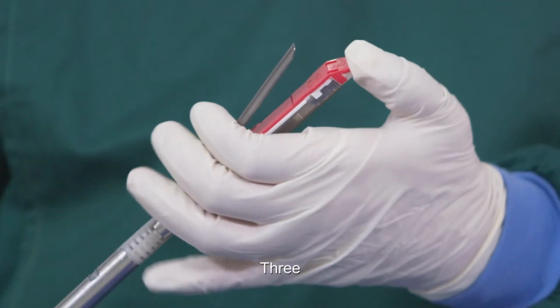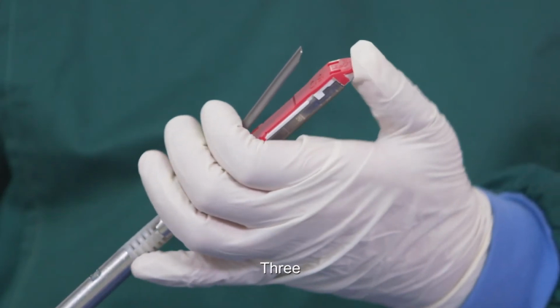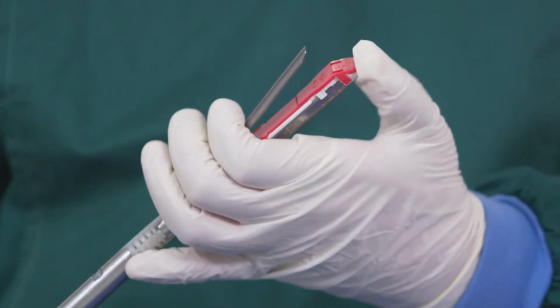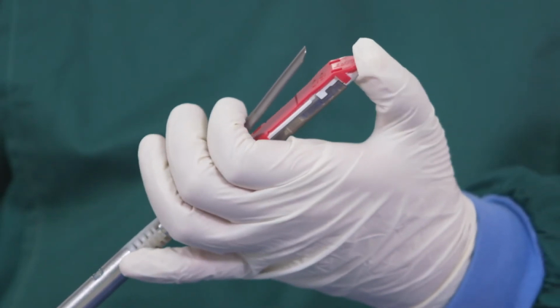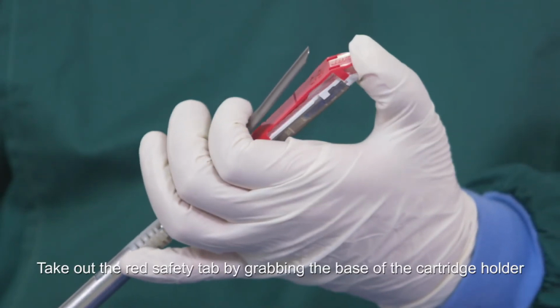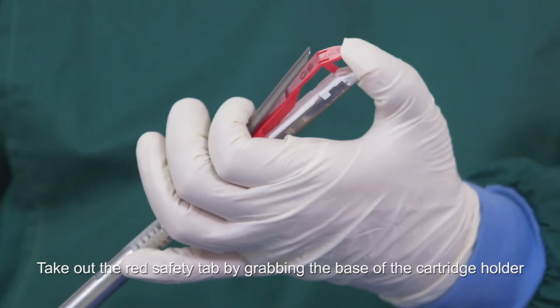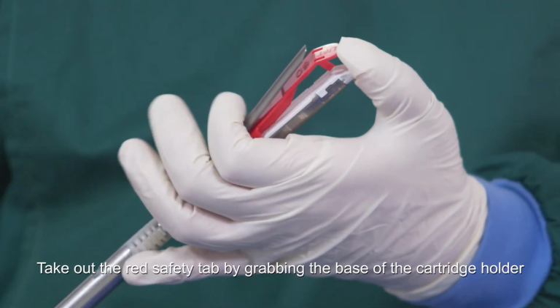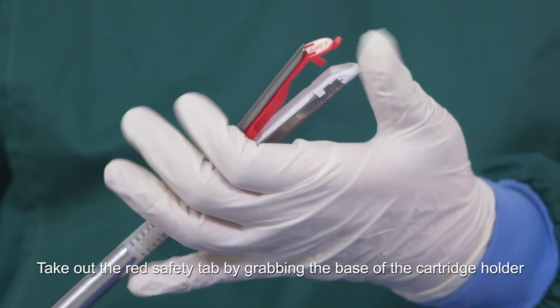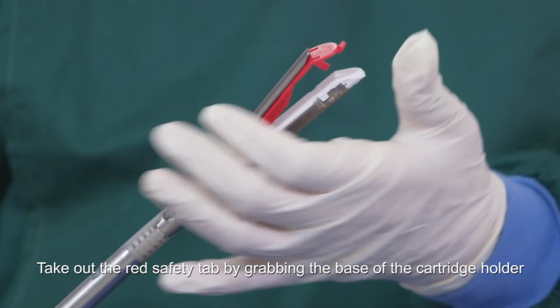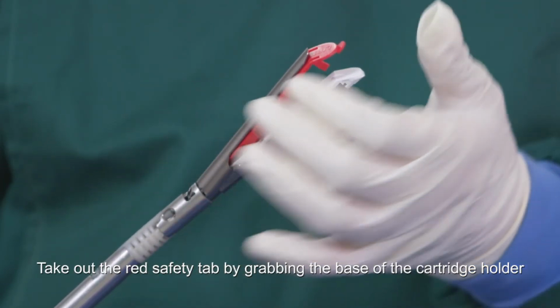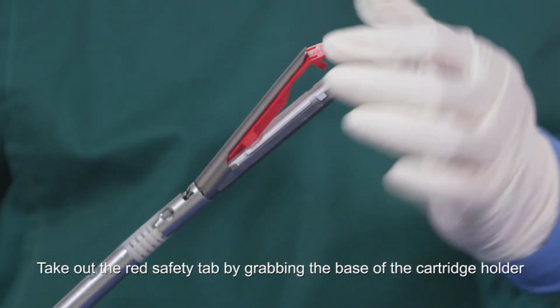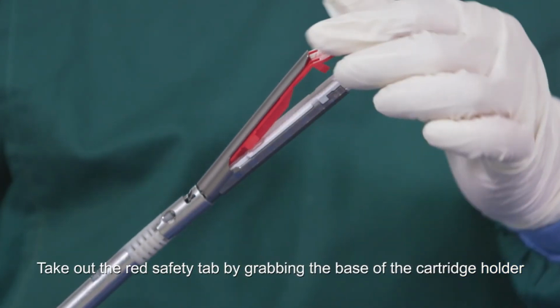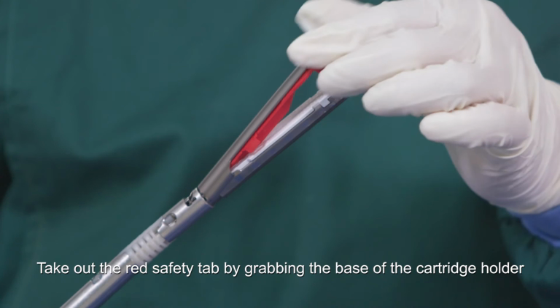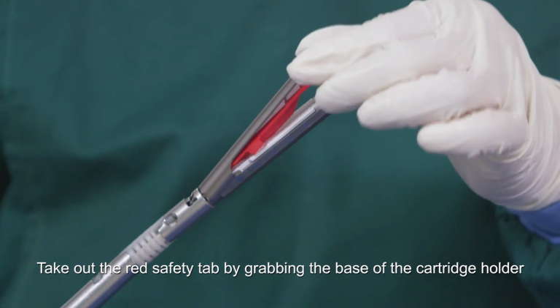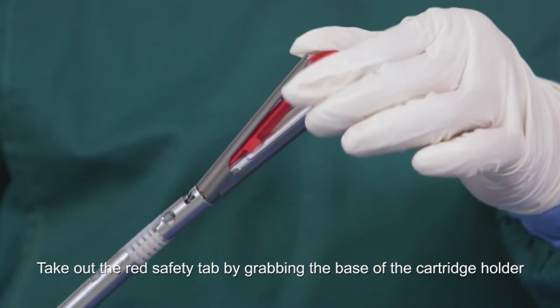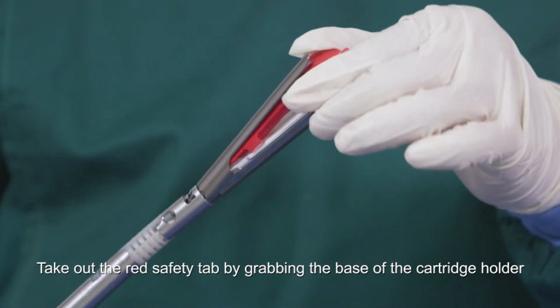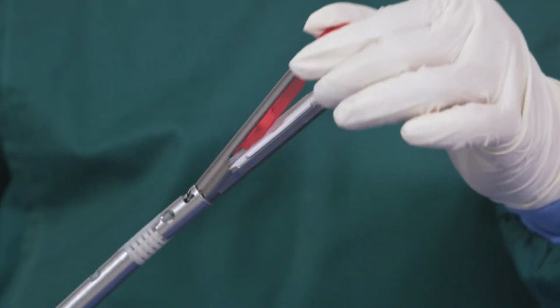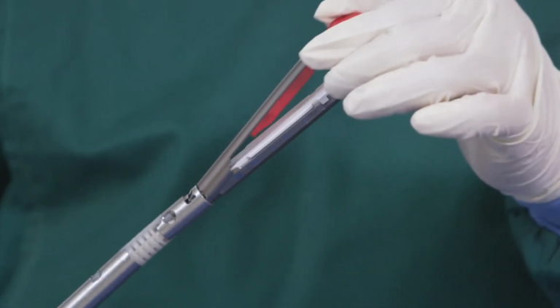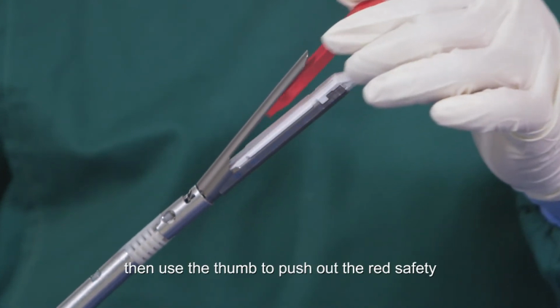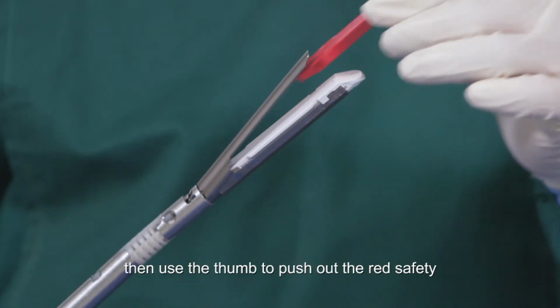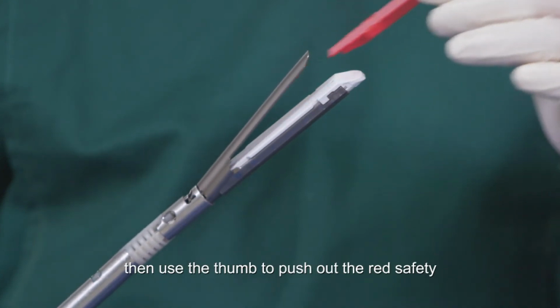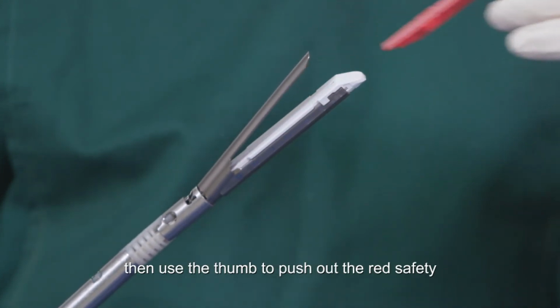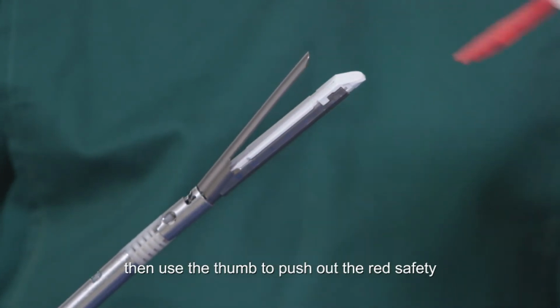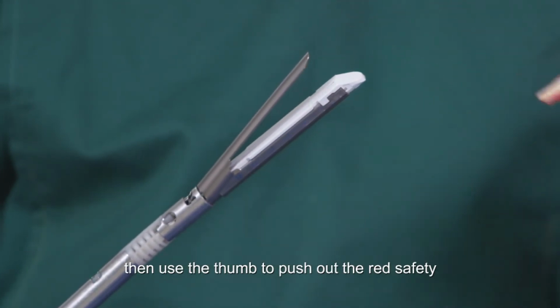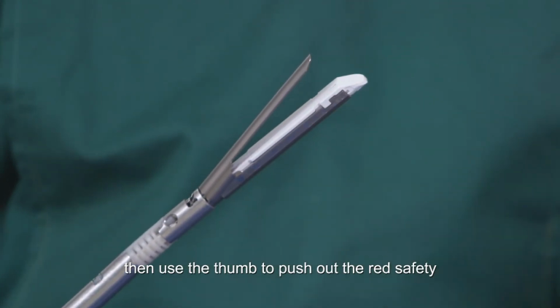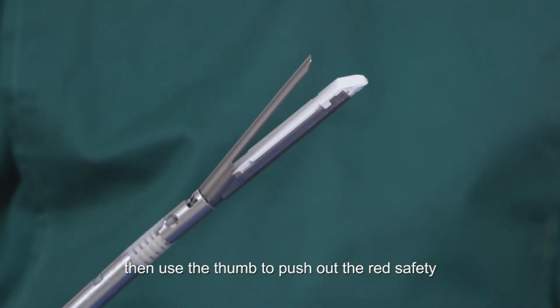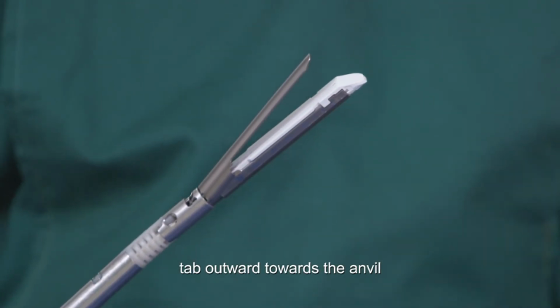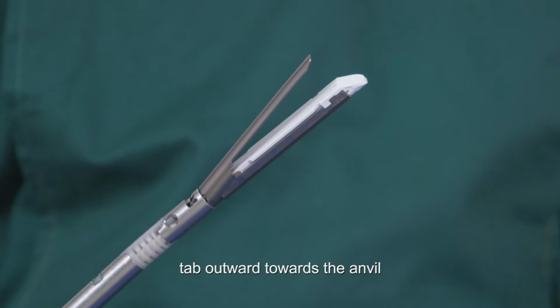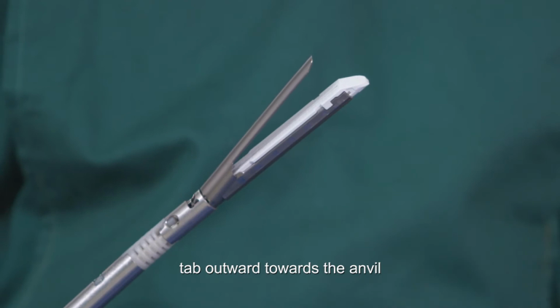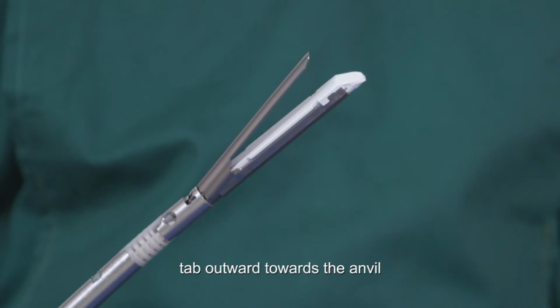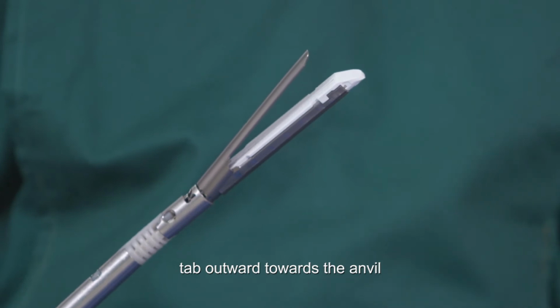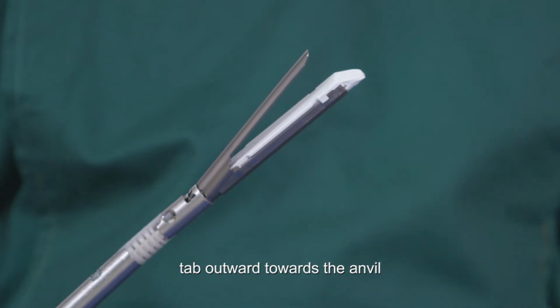Take out the red safety tab by grabbing the base of the cartridge holder, then use the thumb to push out the red safety tab outward towards the anvil.